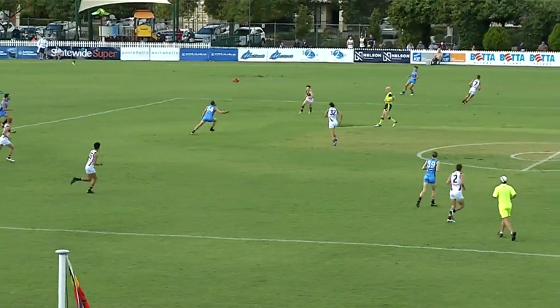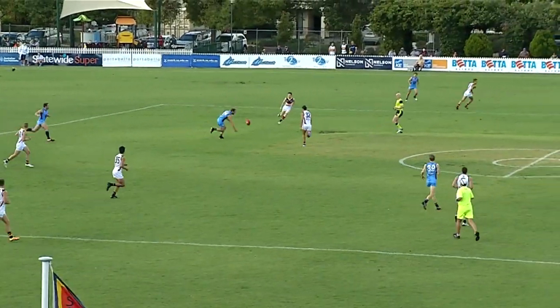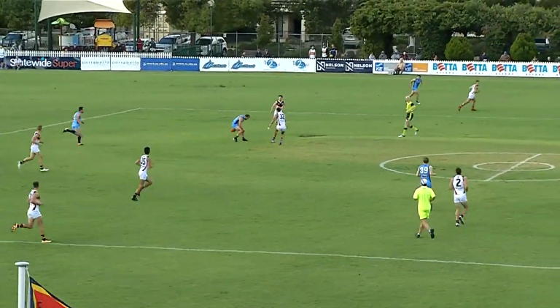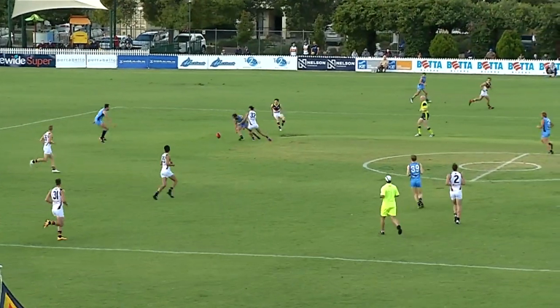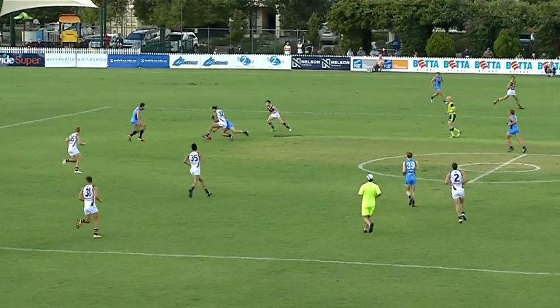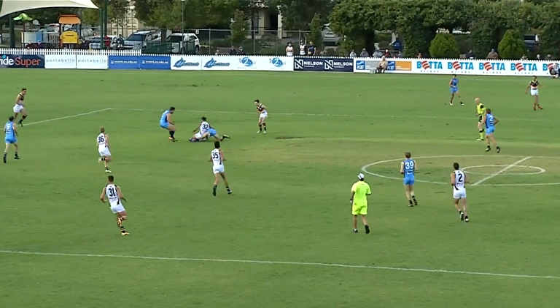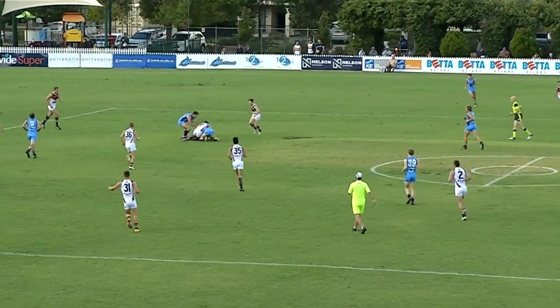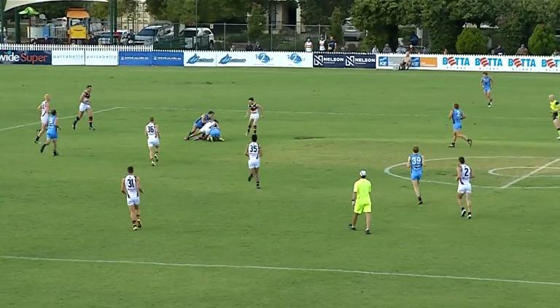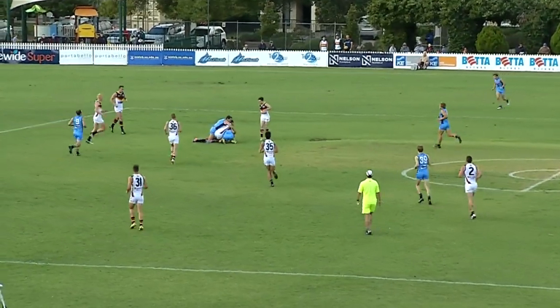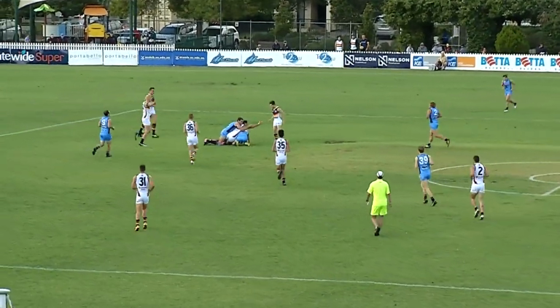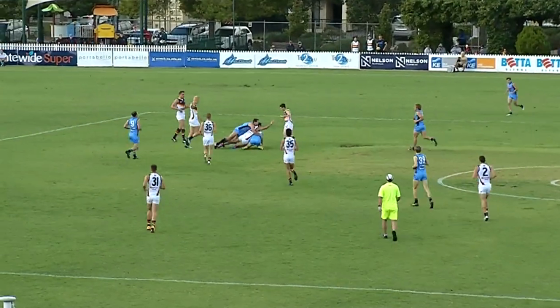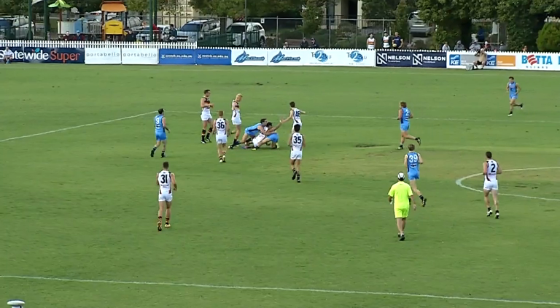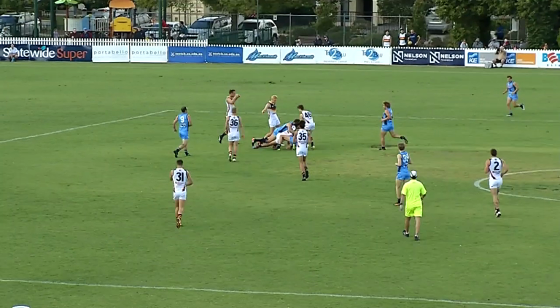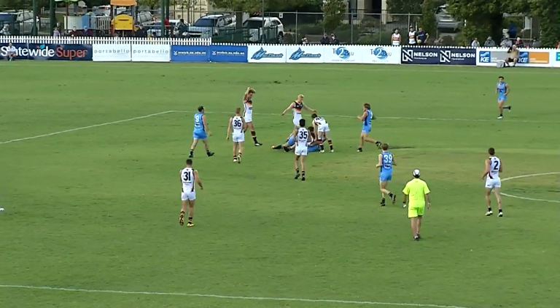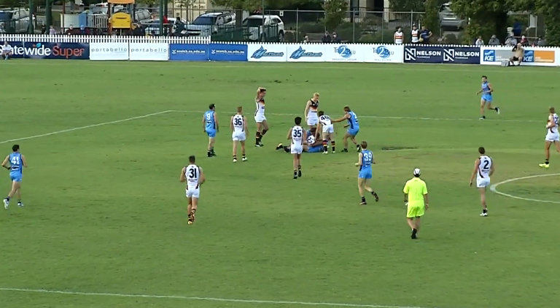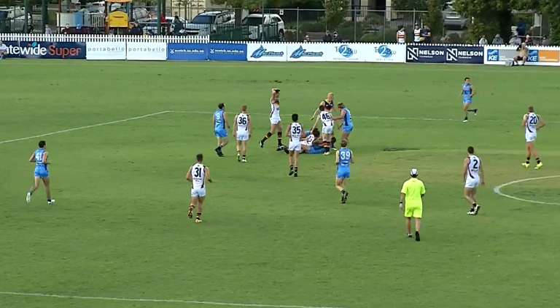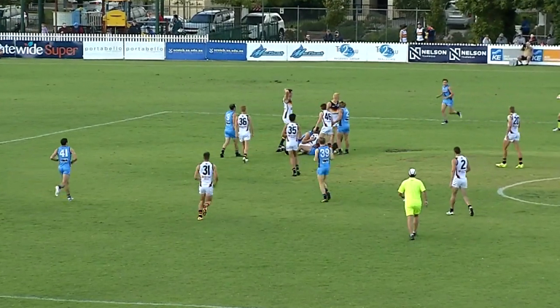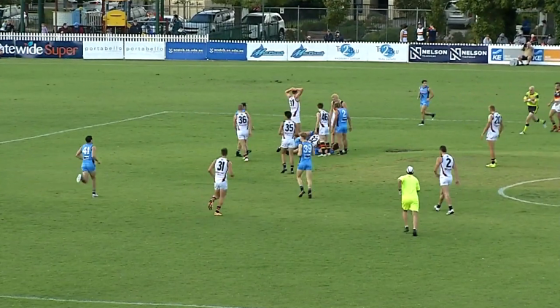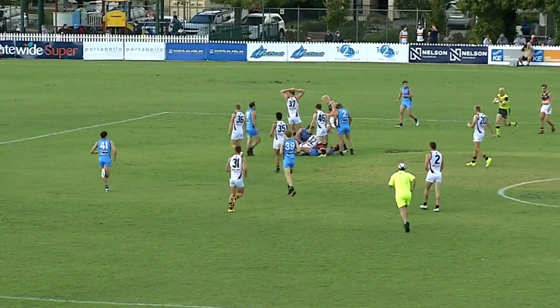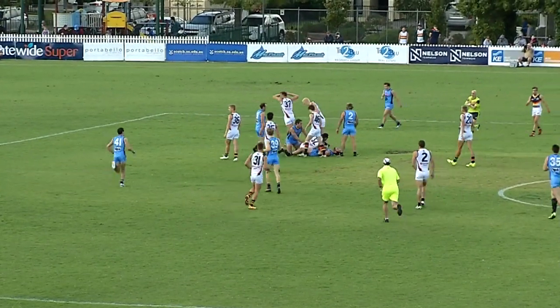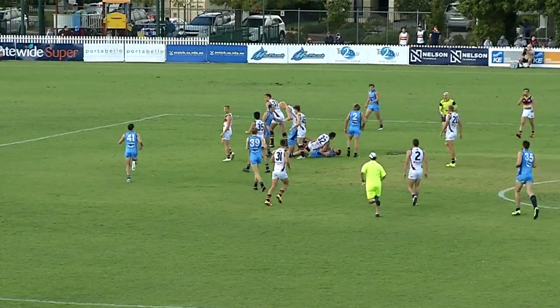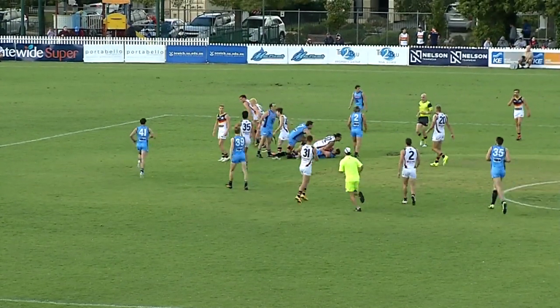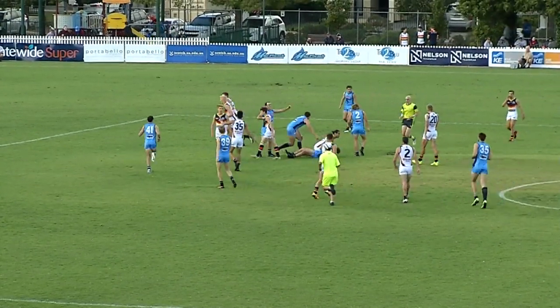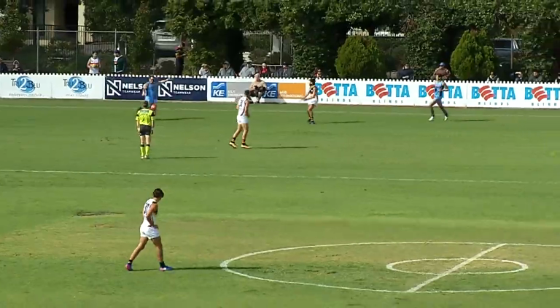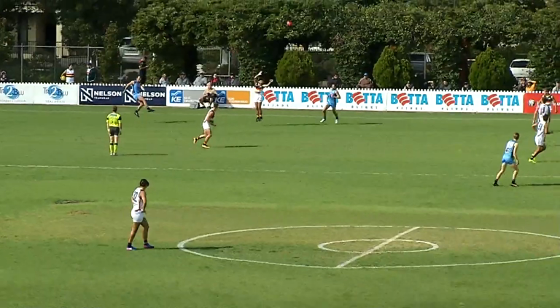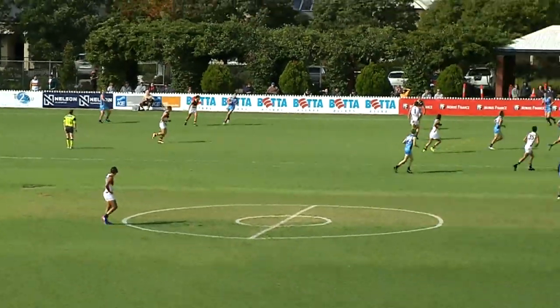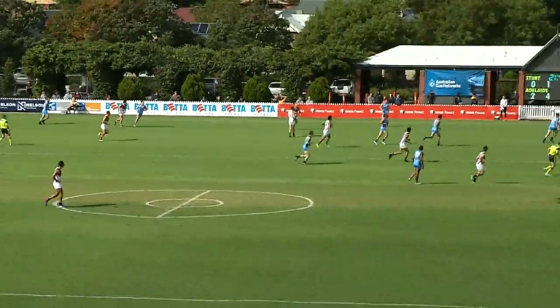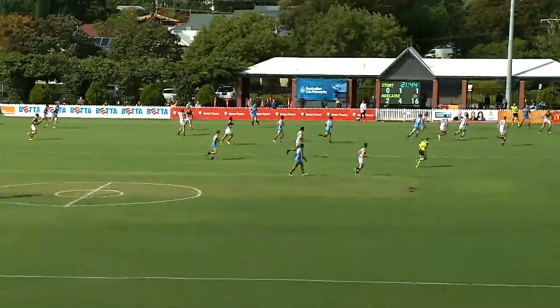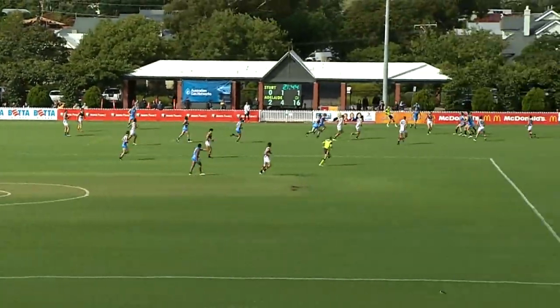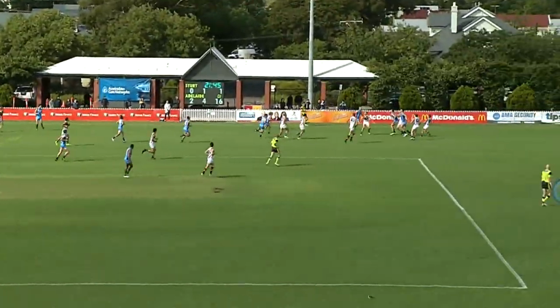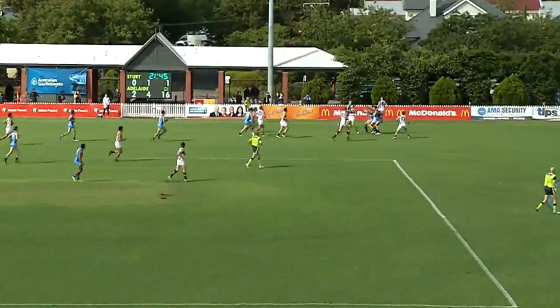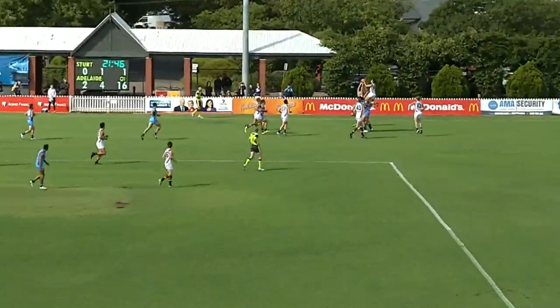Sturt back with numbers on the mark, missed by Paprotny, it opened the door now for Troy Menzel. A bit of a tangle of arms and legs with the umpire. Straight away, but because his teammate had opportunity, somehow that's holding the ball.